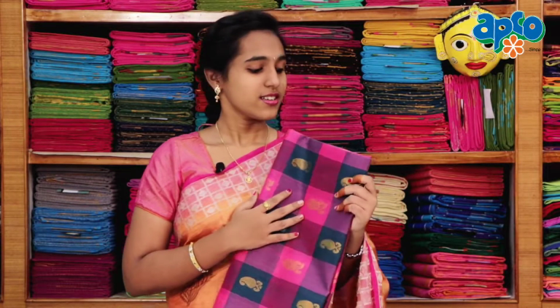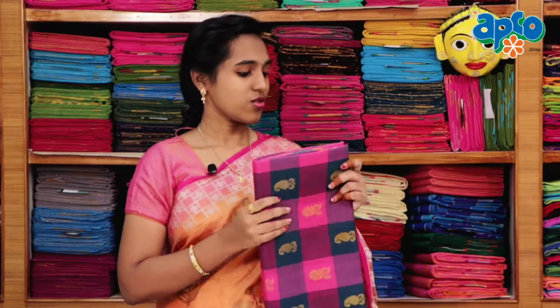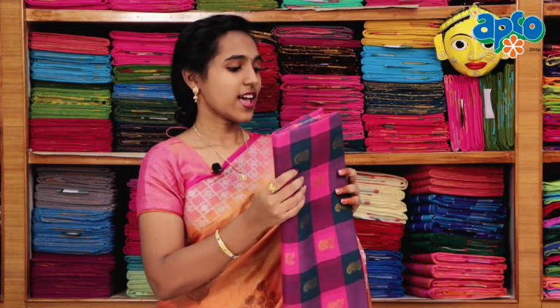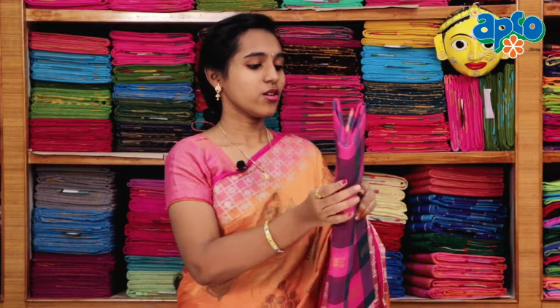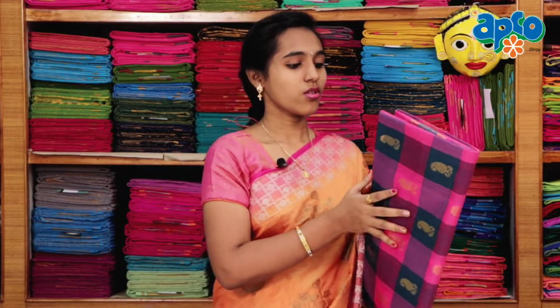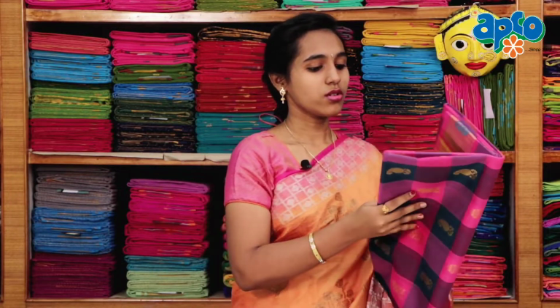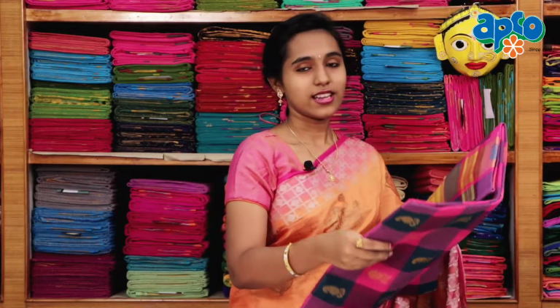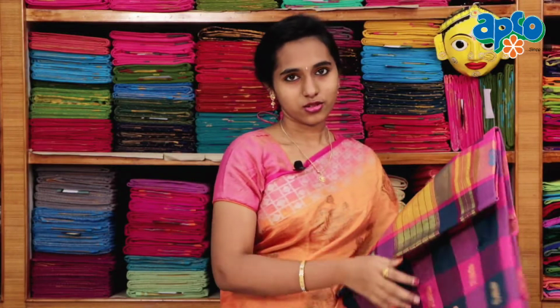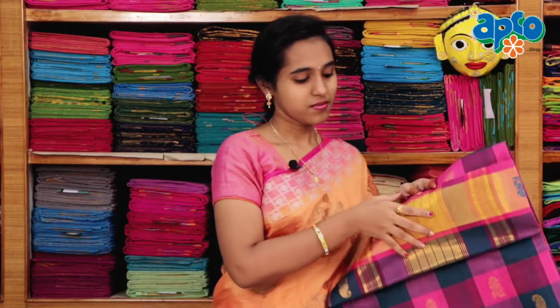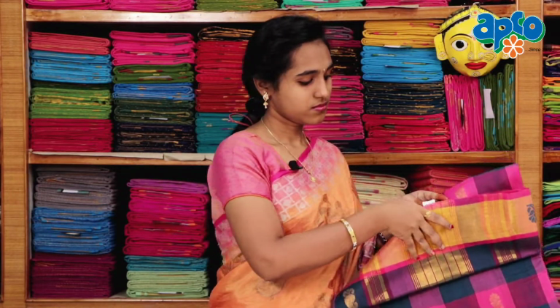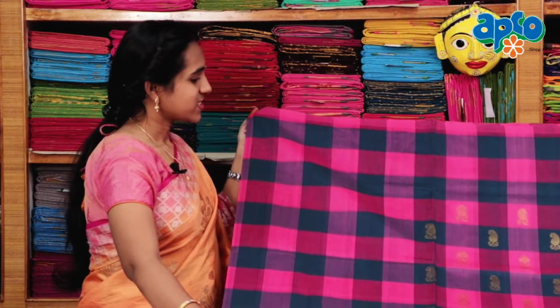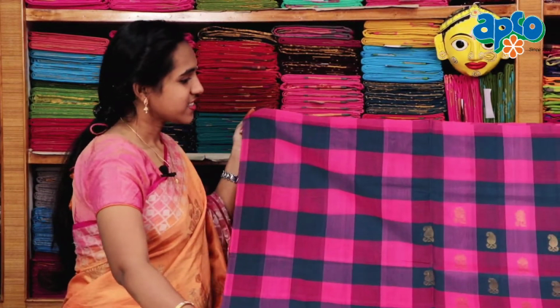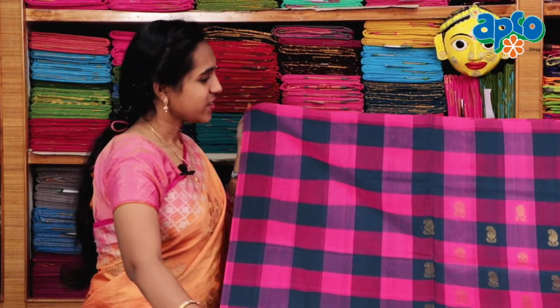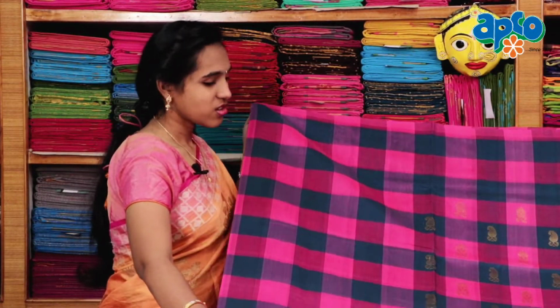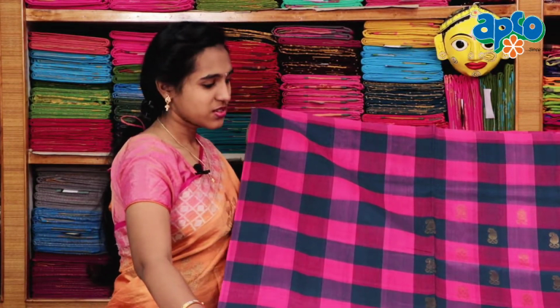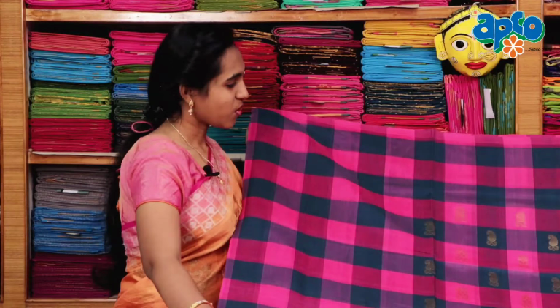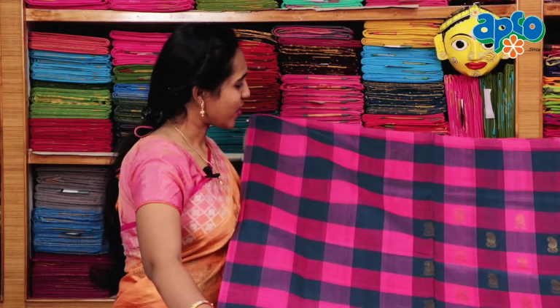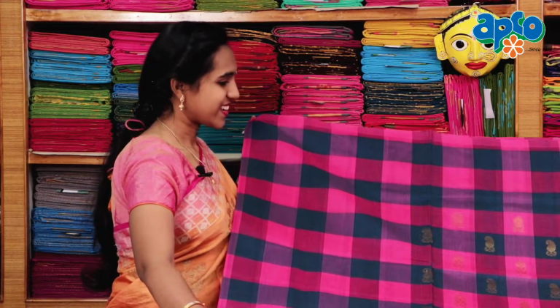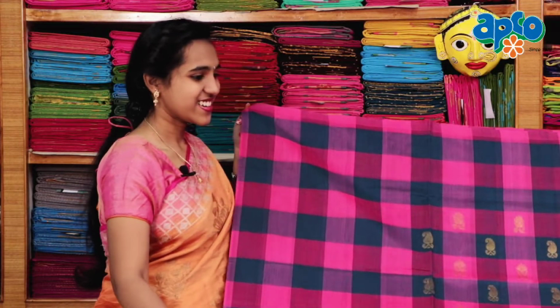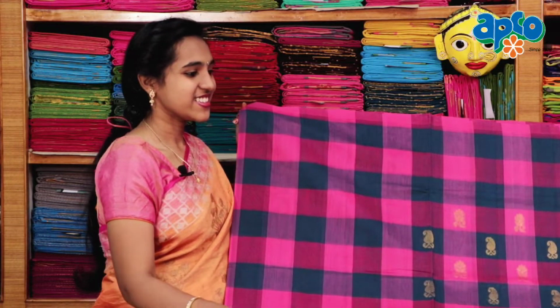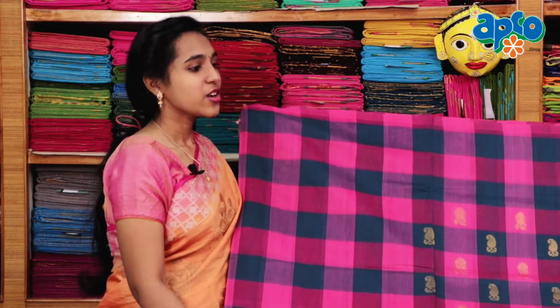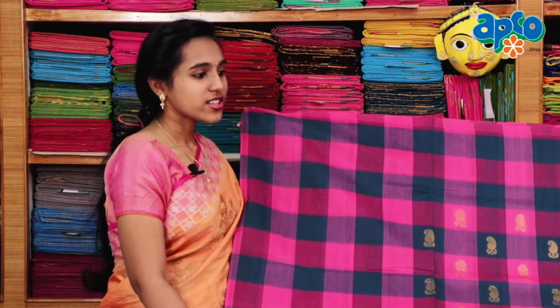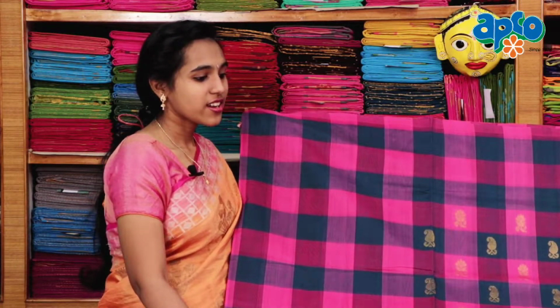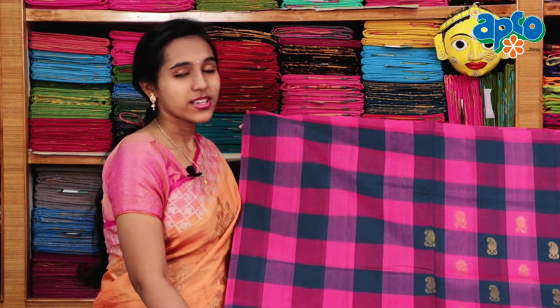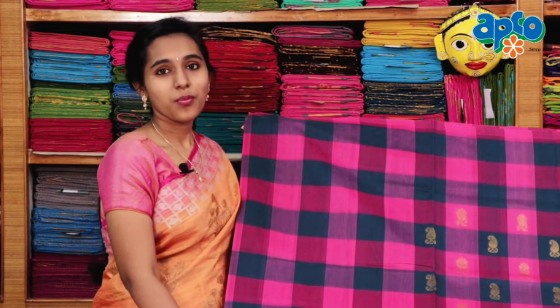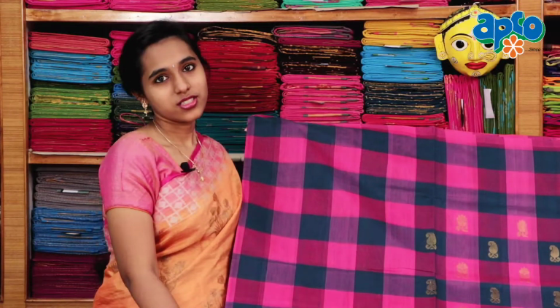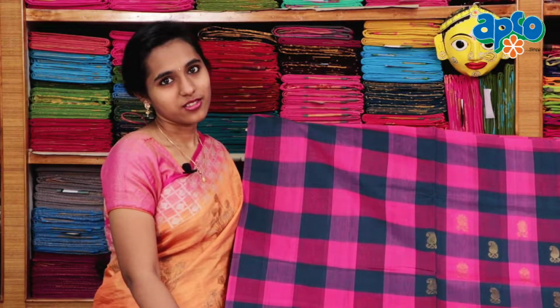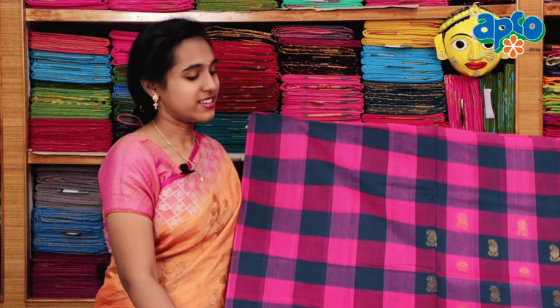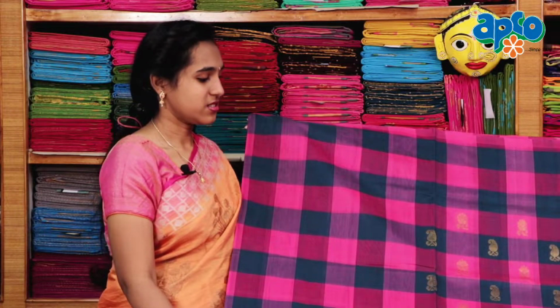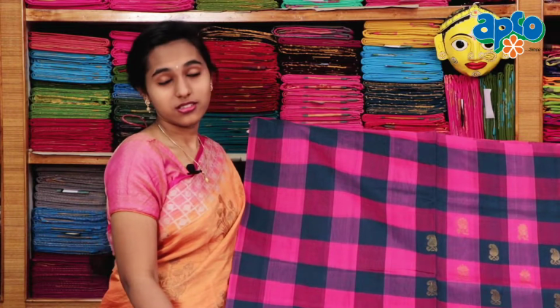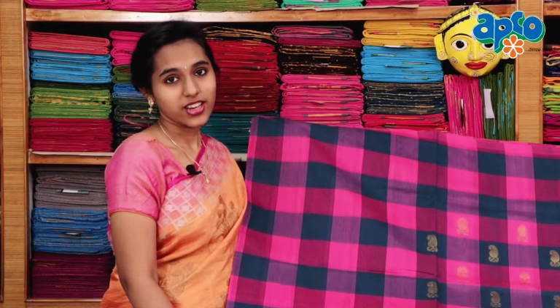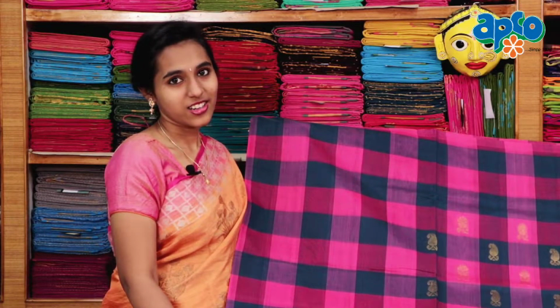I'm going to show you the overall look and detail, the color combination. It's a cotton sari. I'm going to show you the look.